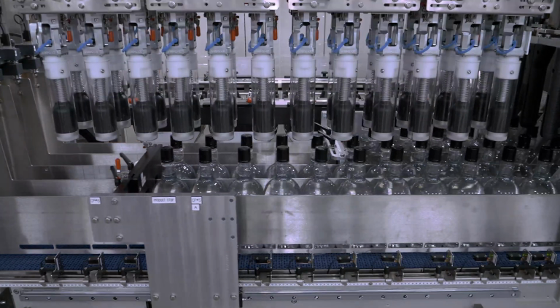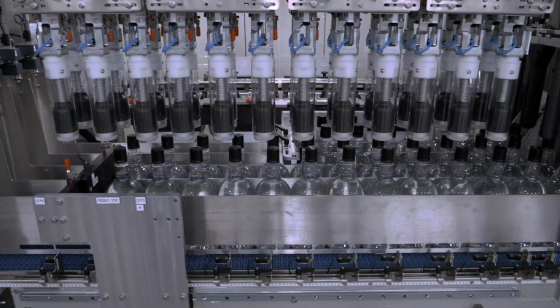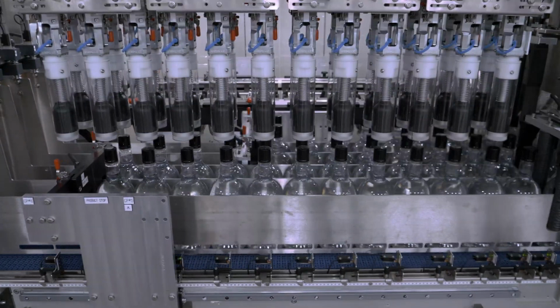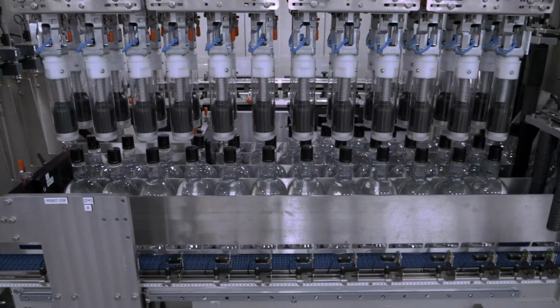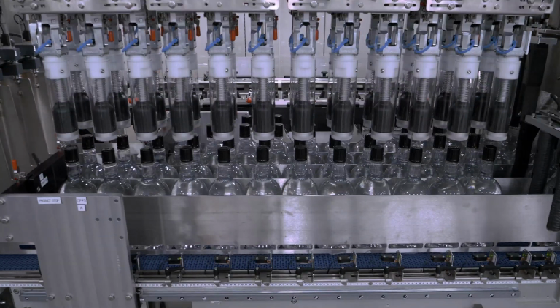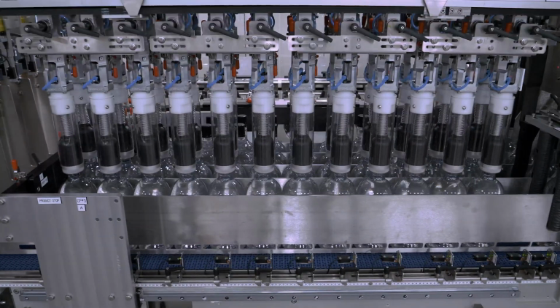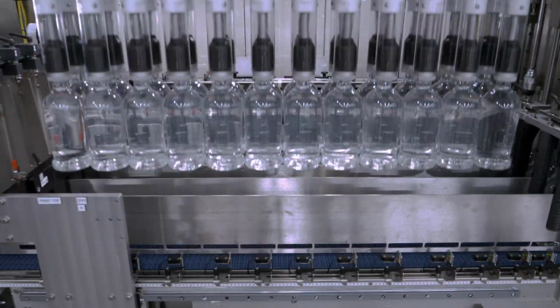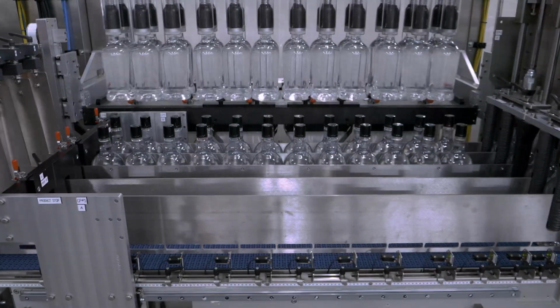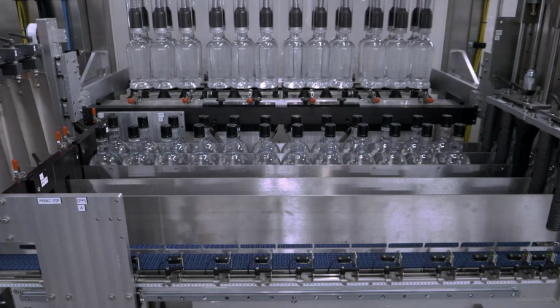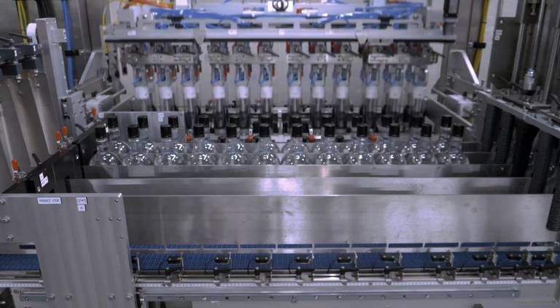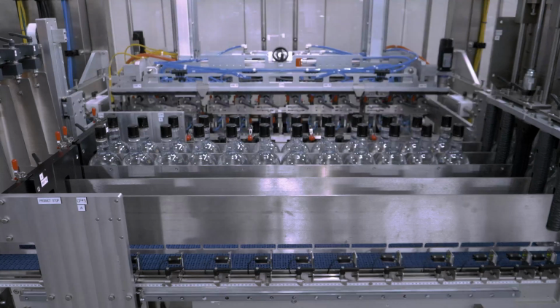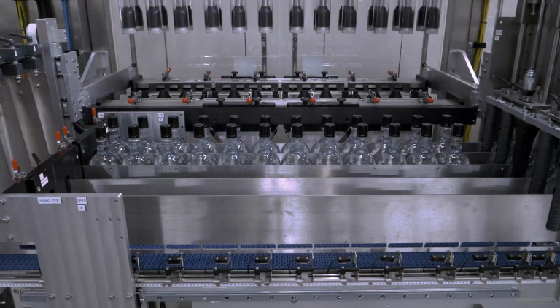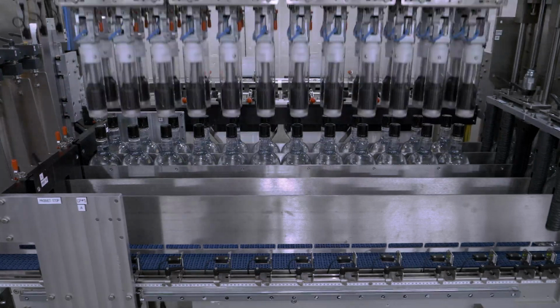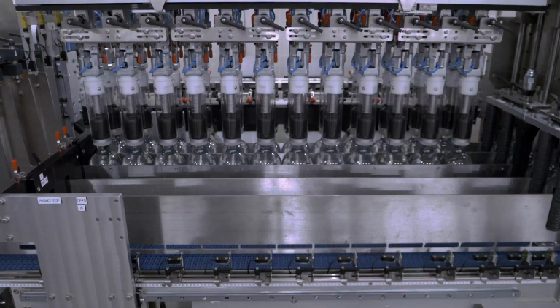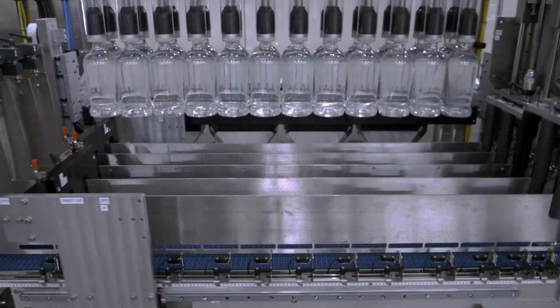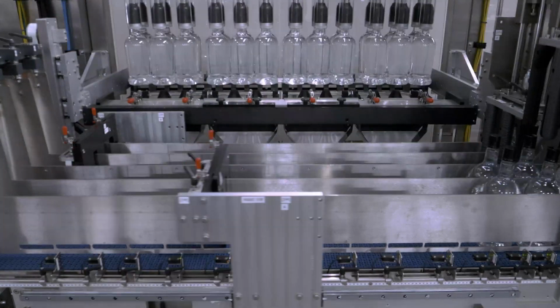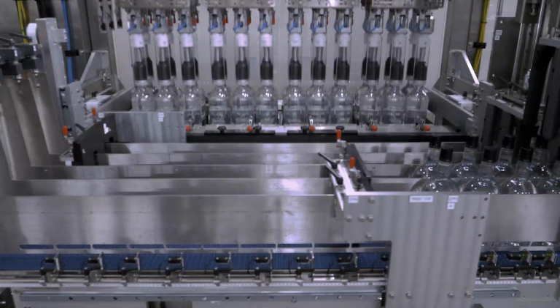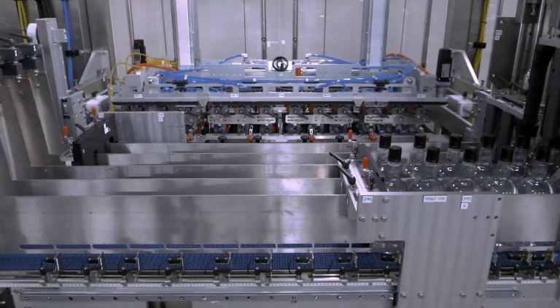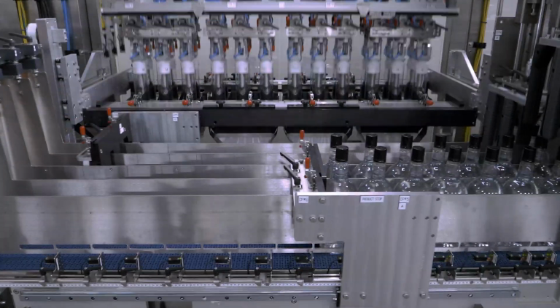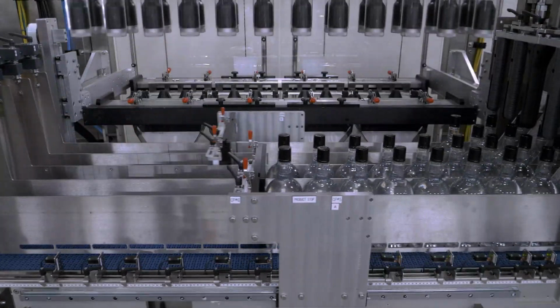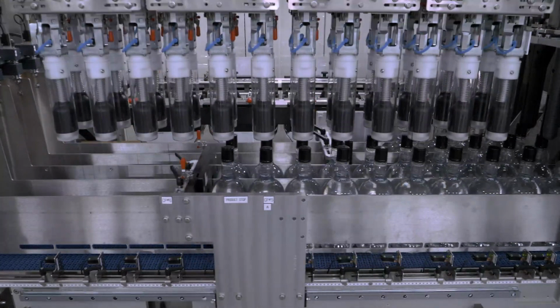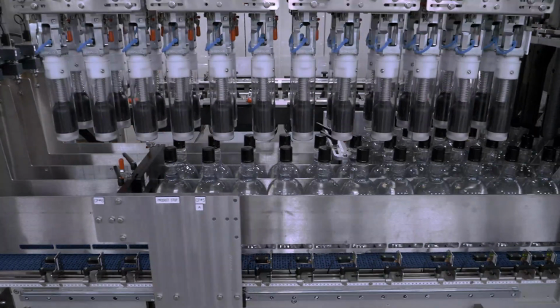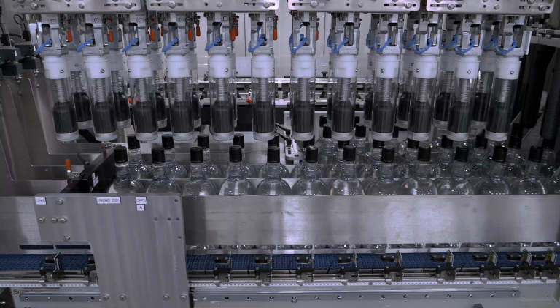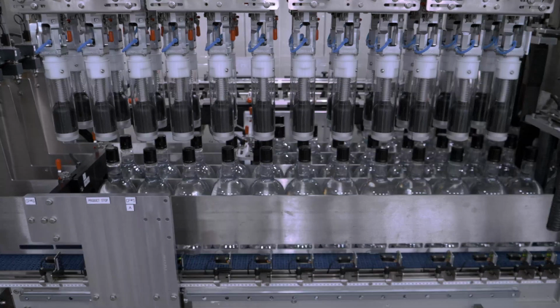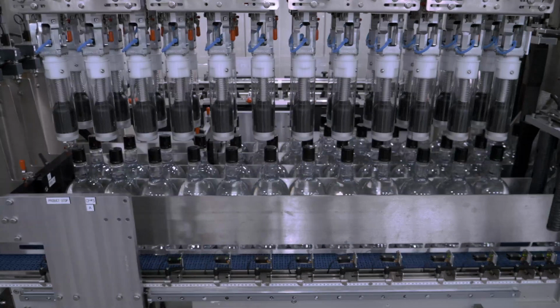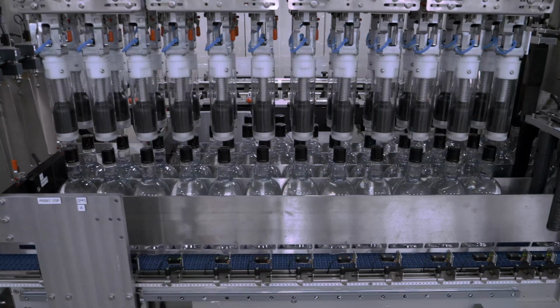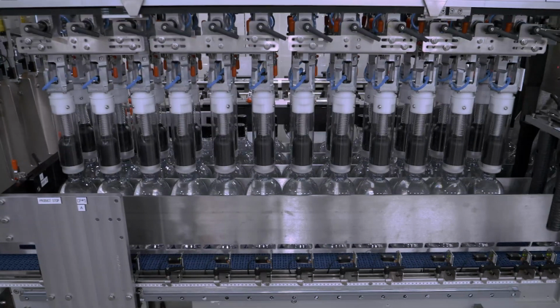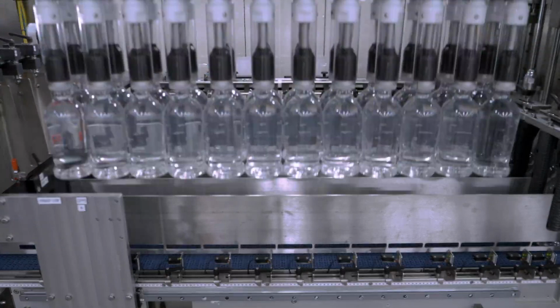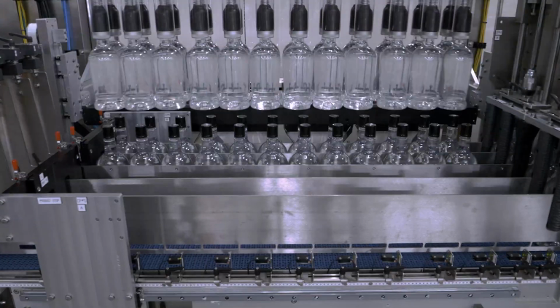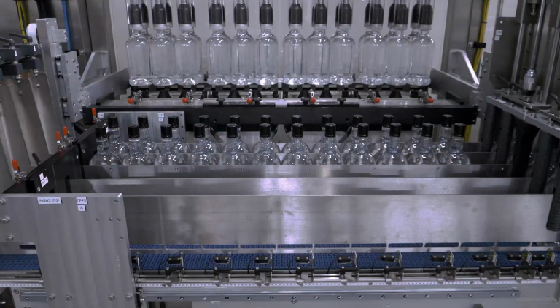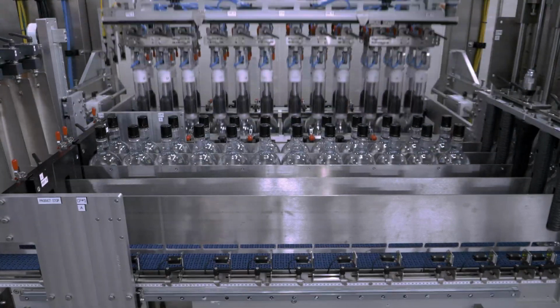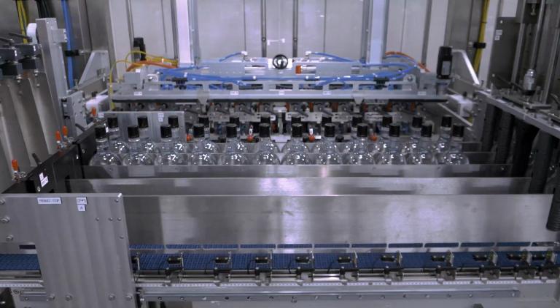Delcor's case packers are designed to offer precision handling of glass bottles to protect both the bottles and the label artwork. Using highly refined servo-driven motion for product laning and infeed collation area, collisions are avoided and bottles are smoothly introduced into pack patterns.